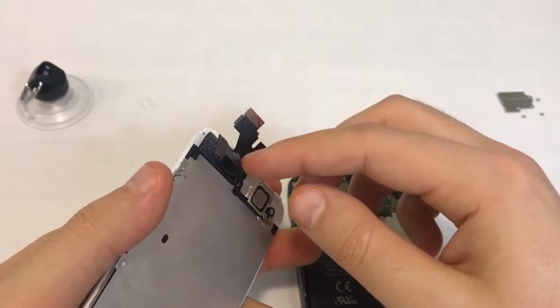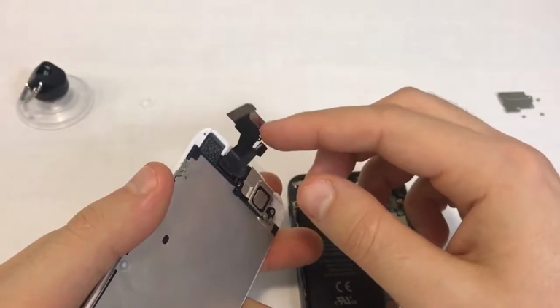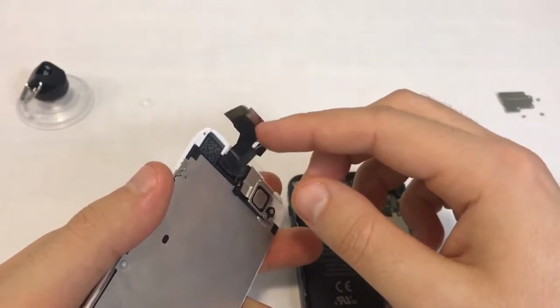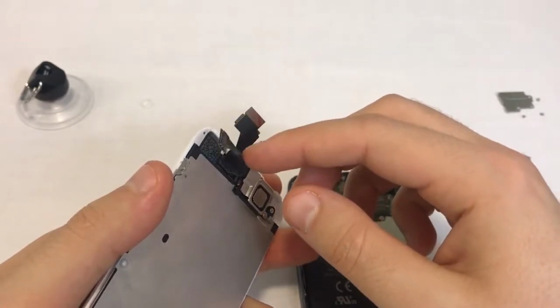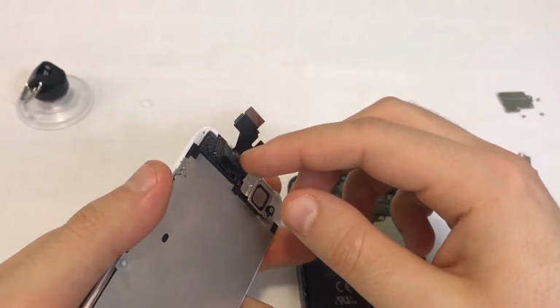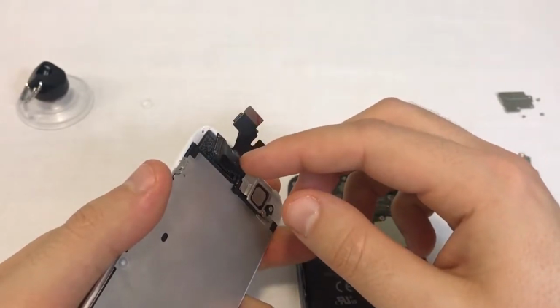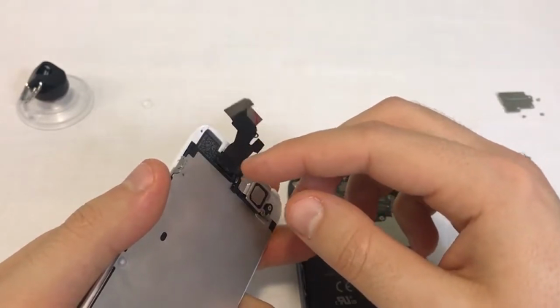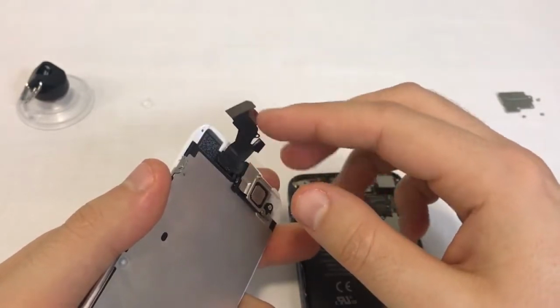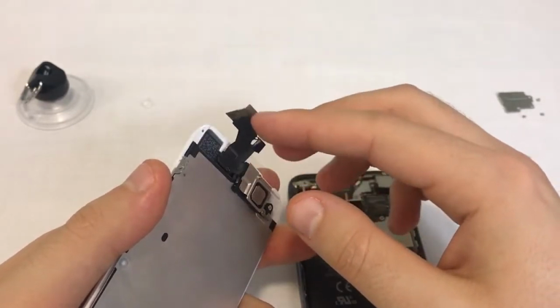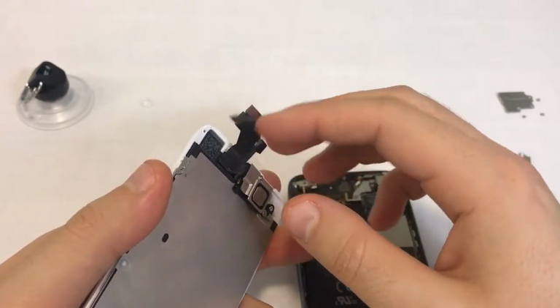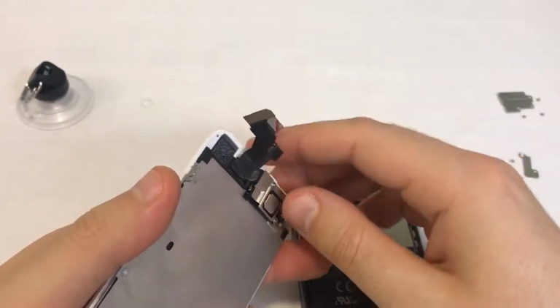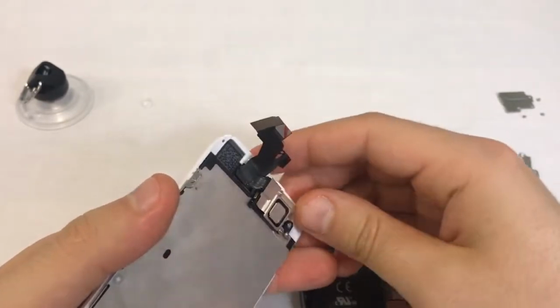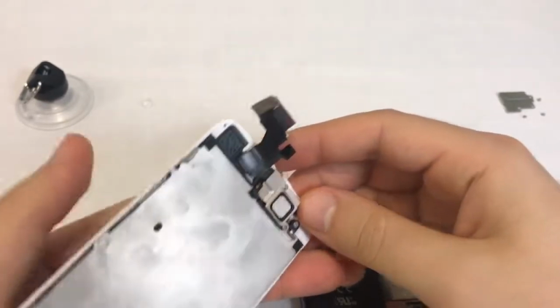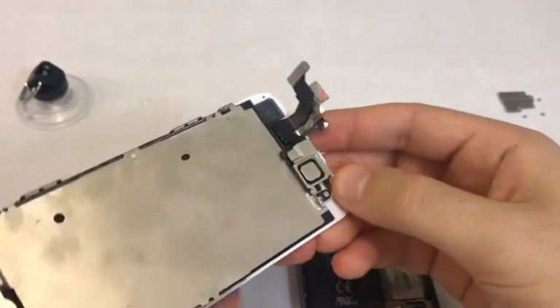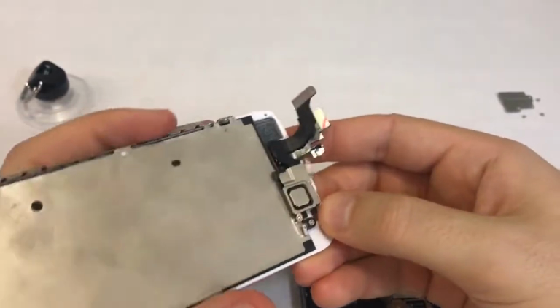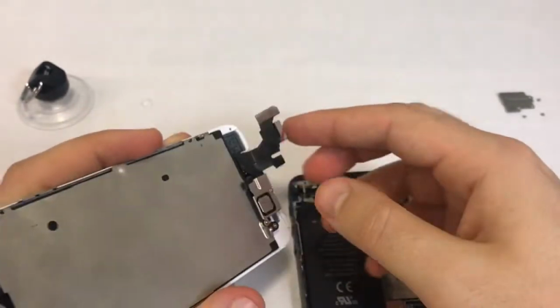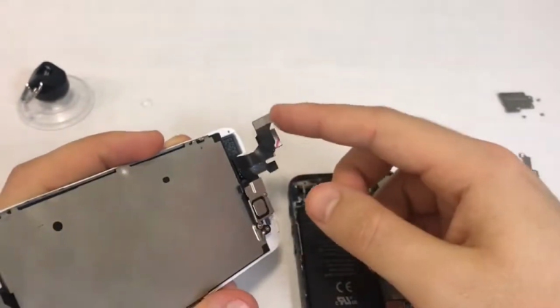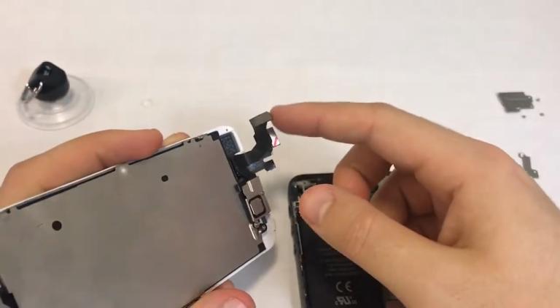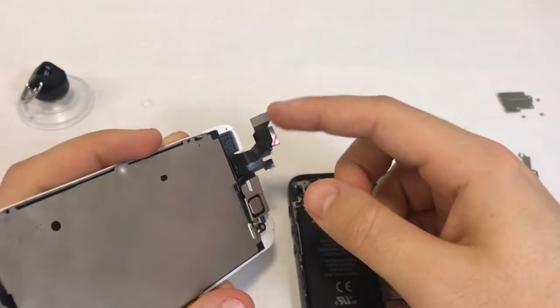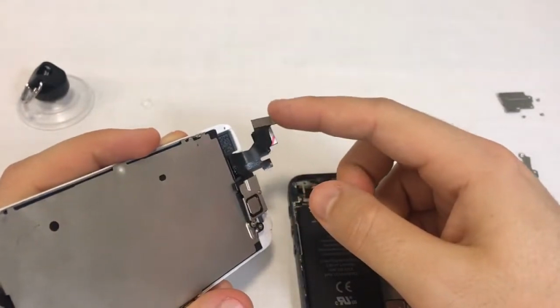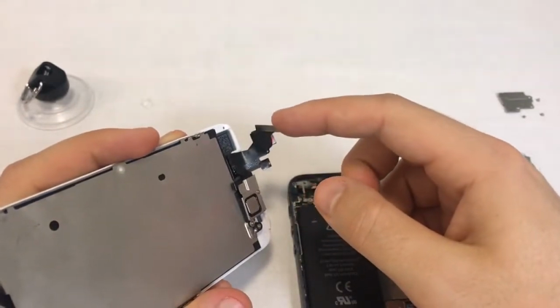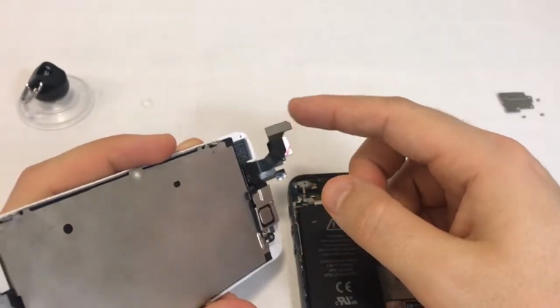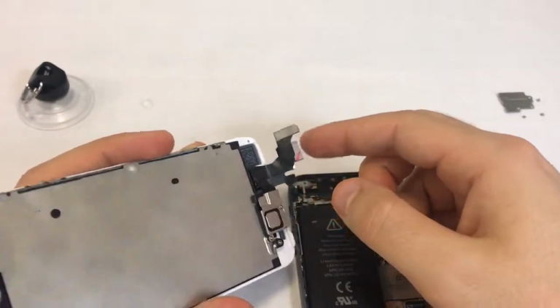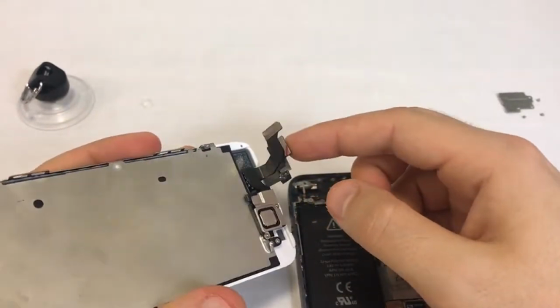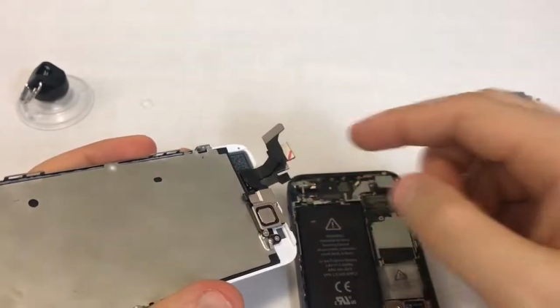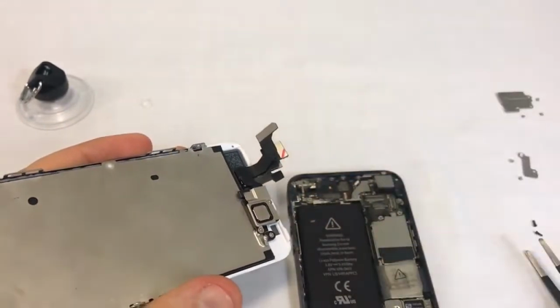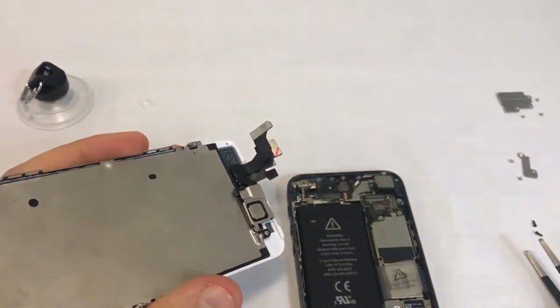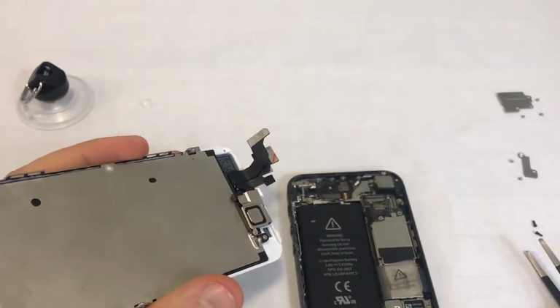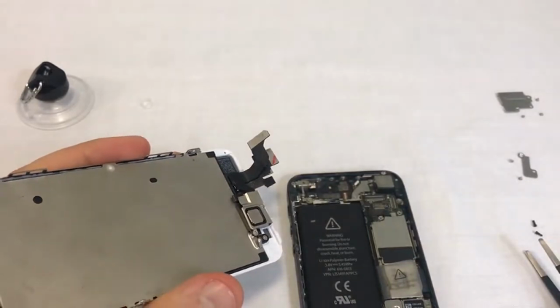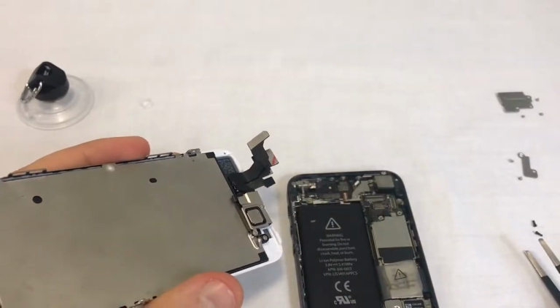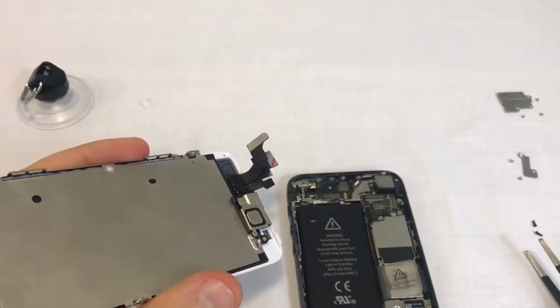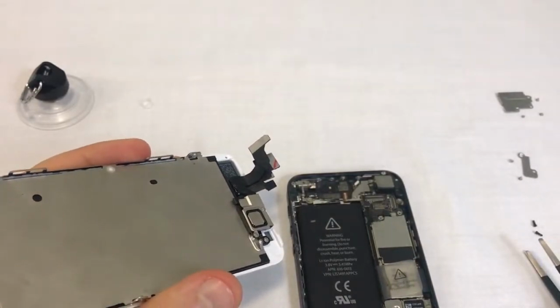The connectors are fragile and can tear, therefore they should be handled with care. If the flex cable tears or if the connectors get damaged, the screen will no longer work and needs to be replaced. We obviously want to avoid this, so take your time during the next steps.